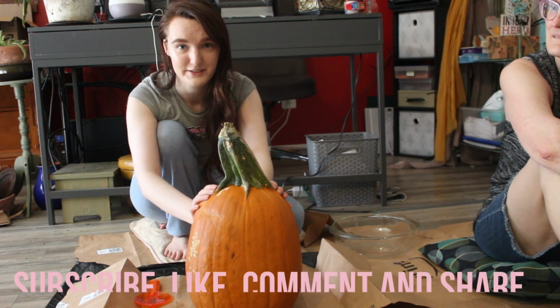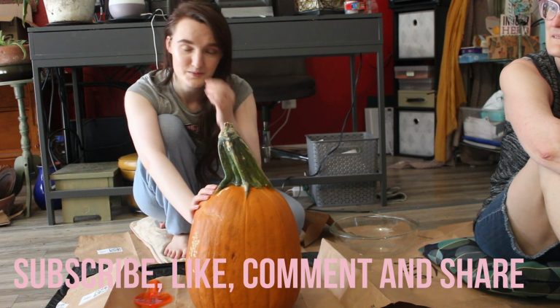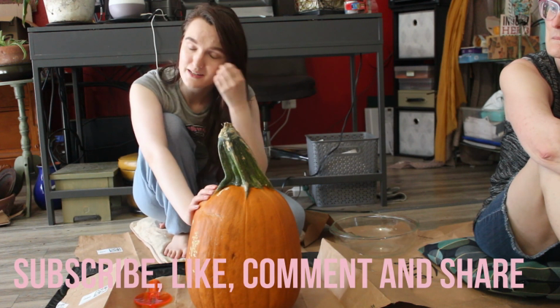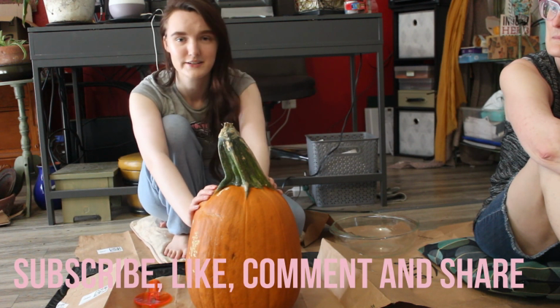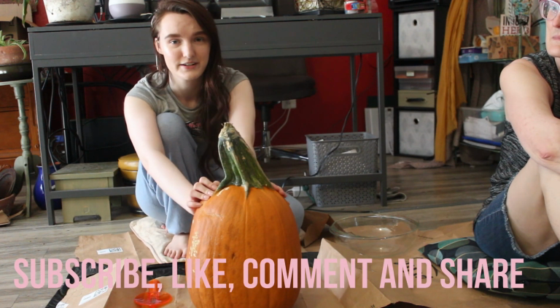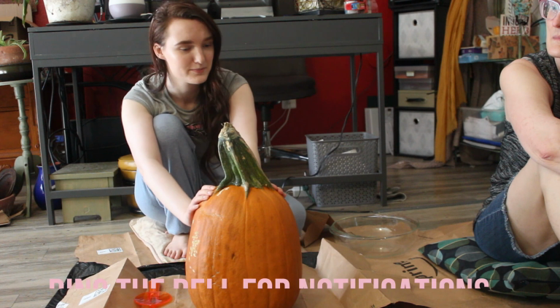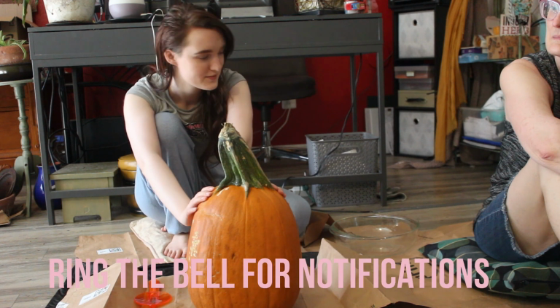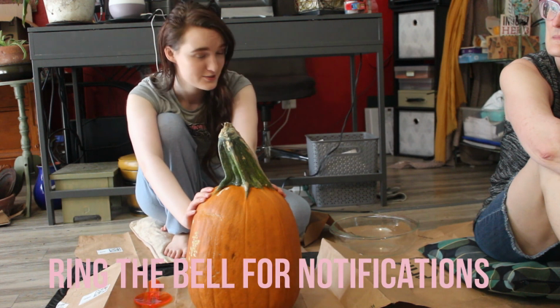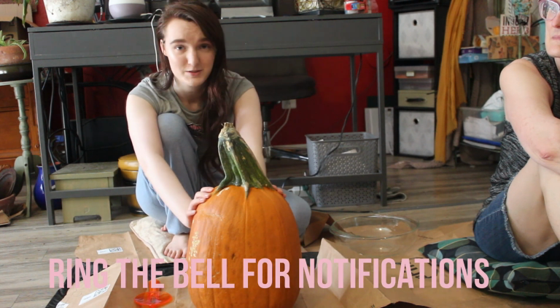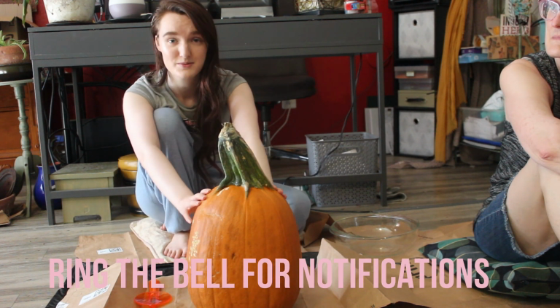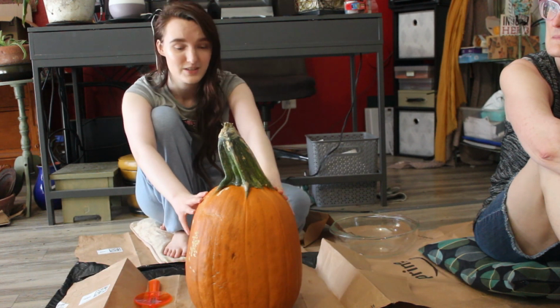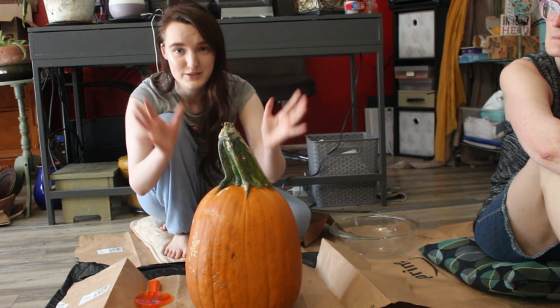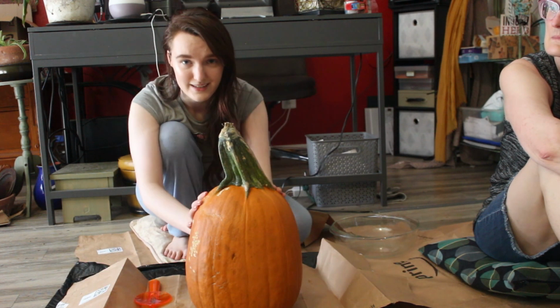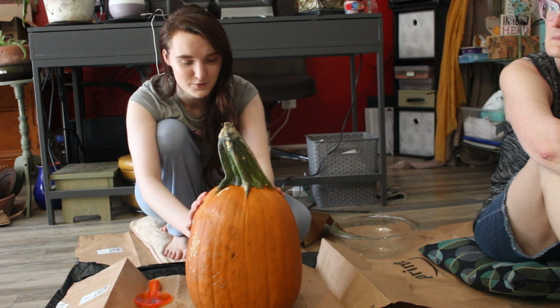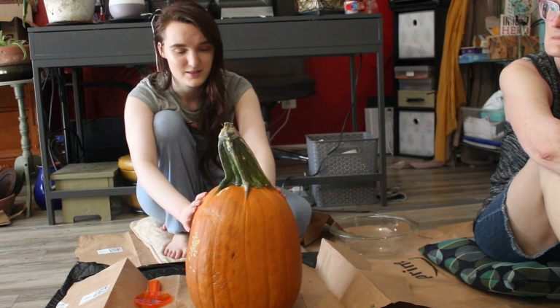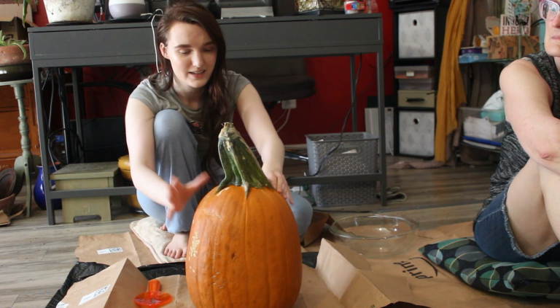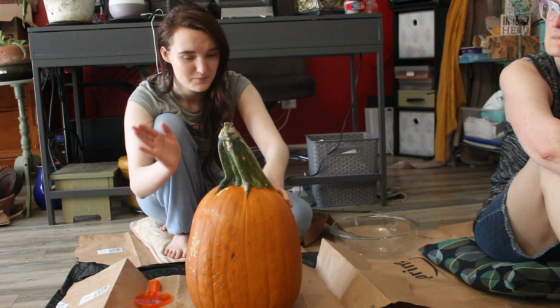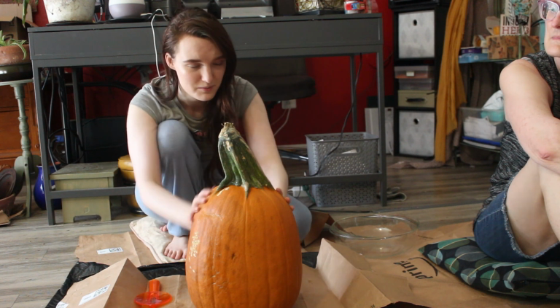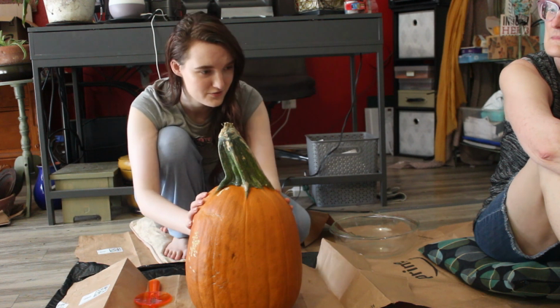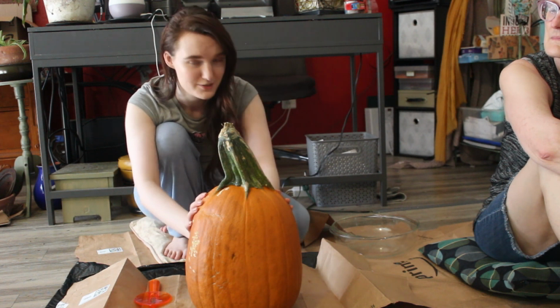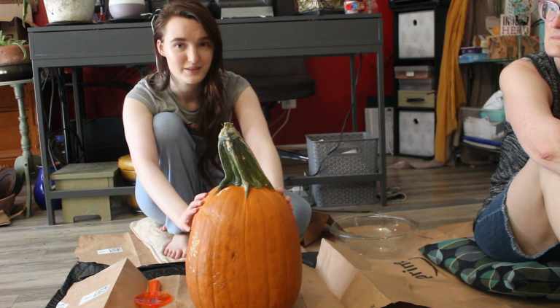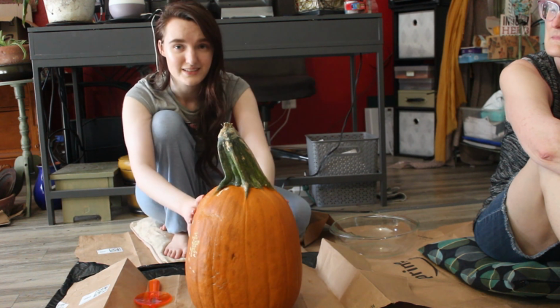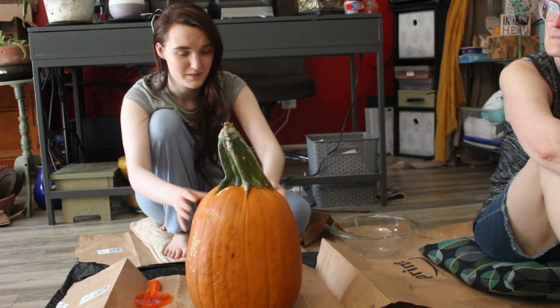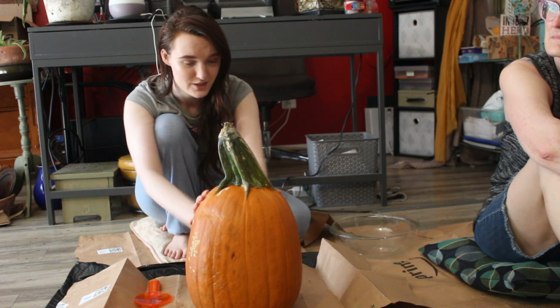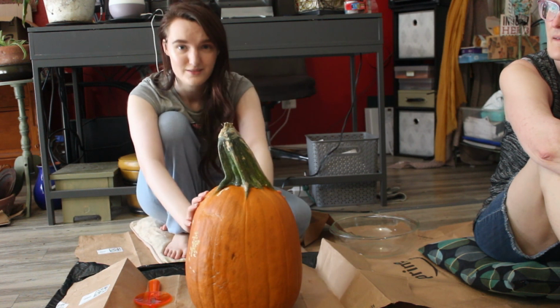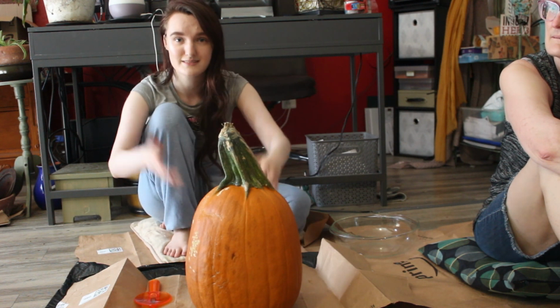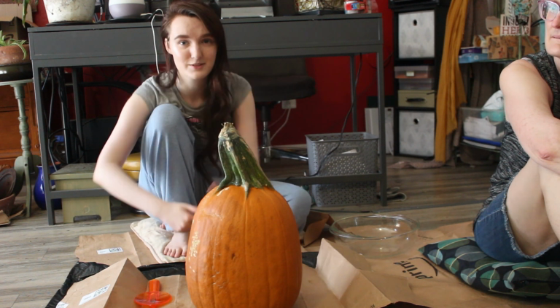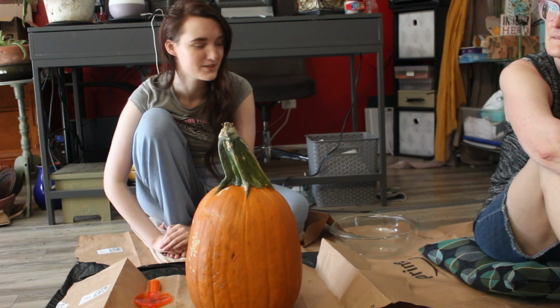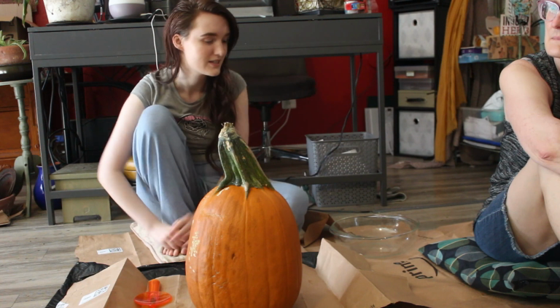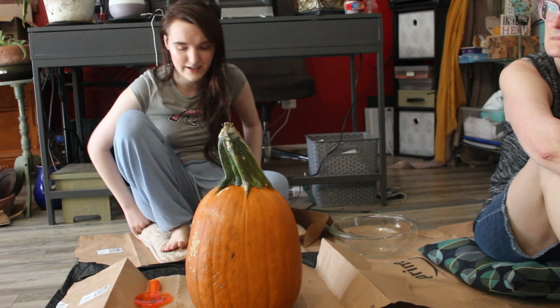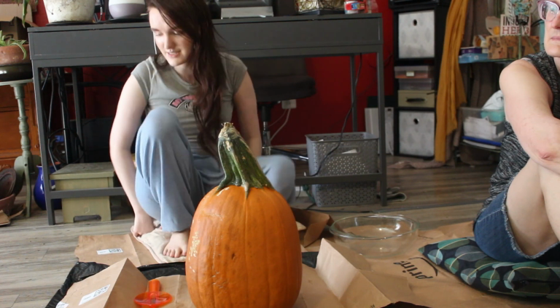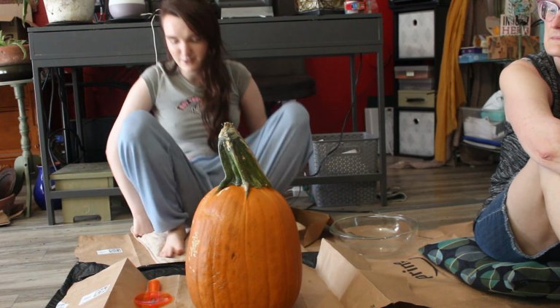Before I begin, don't forget to subscribe, like, comment, and share, and ring the bell for notifications. Remember when I post a new video, which is daily - so if you want to see more pumpkin fall October related things, subscribe to my channel so we can get more of that type of content. Okay, let's get going.